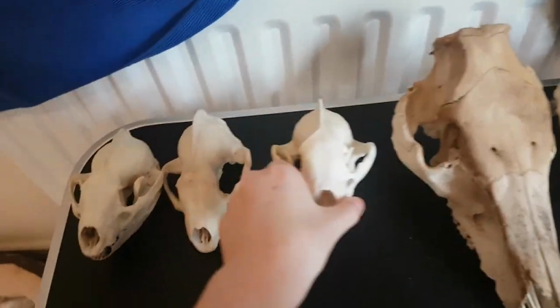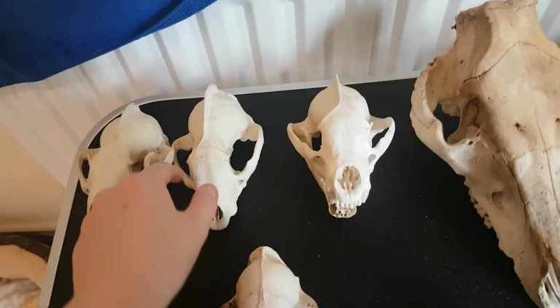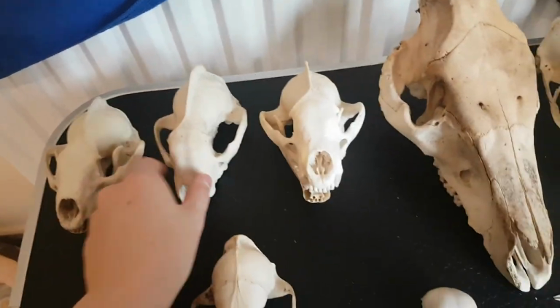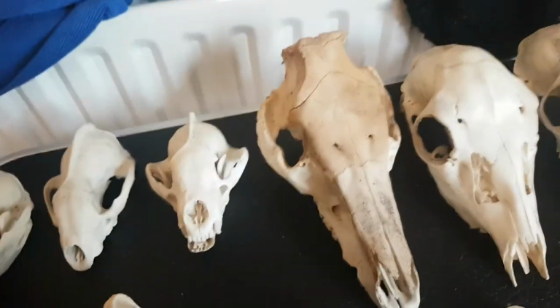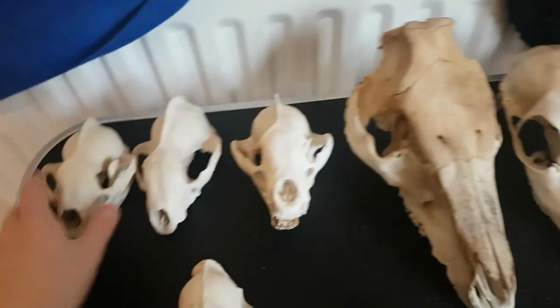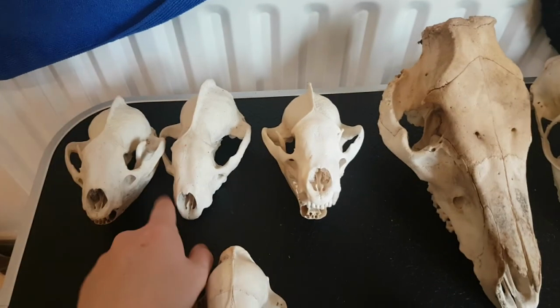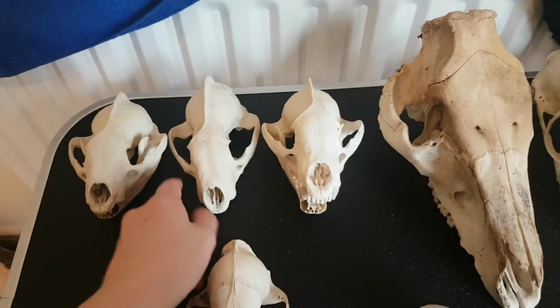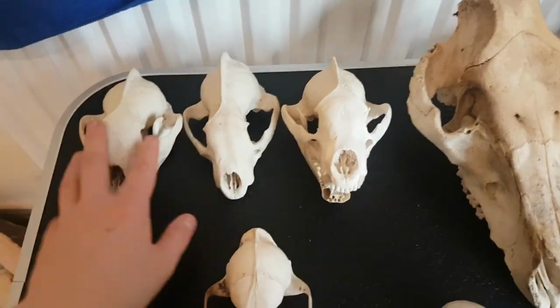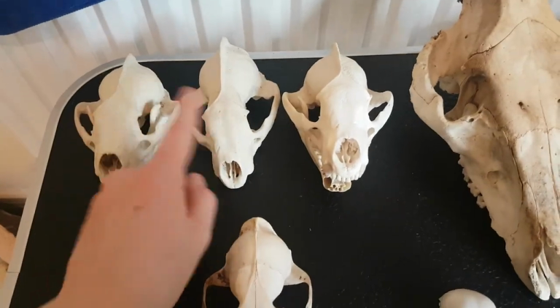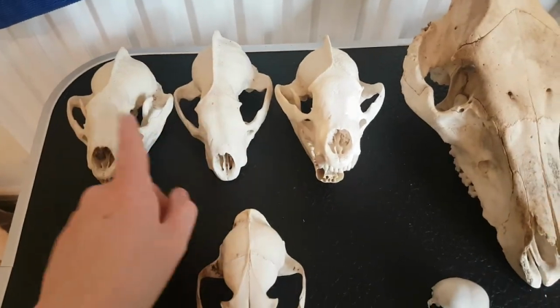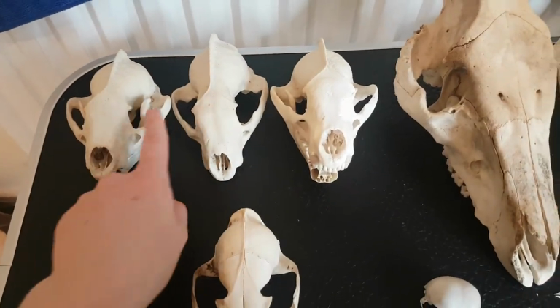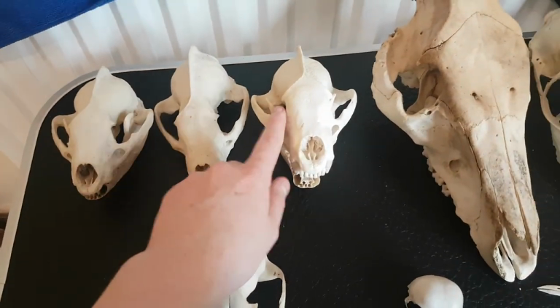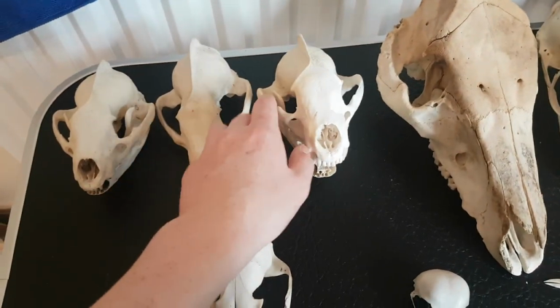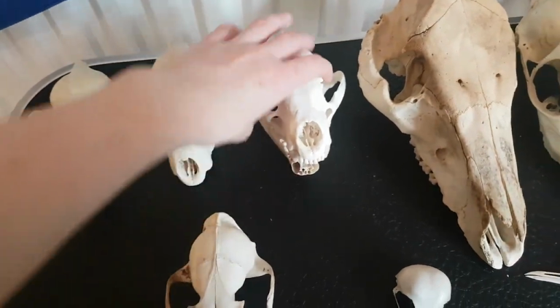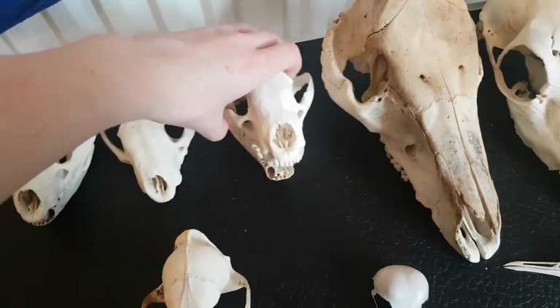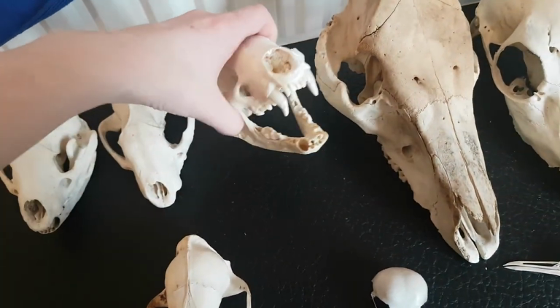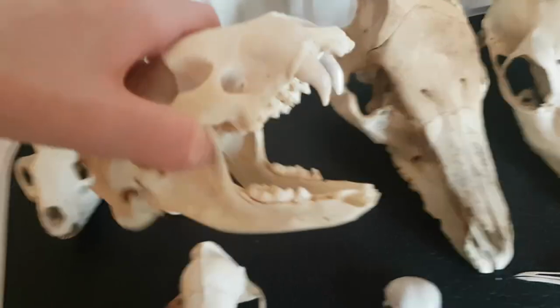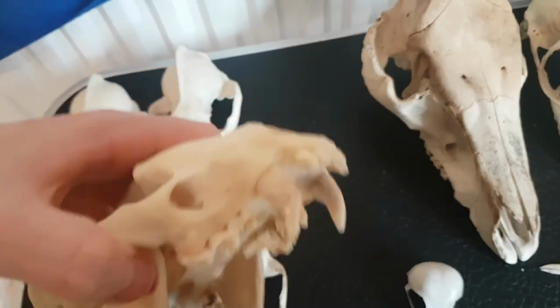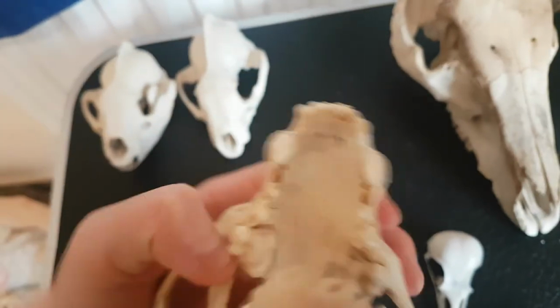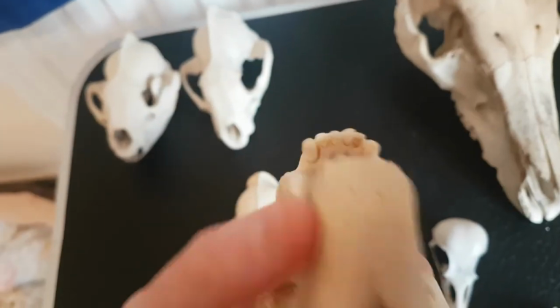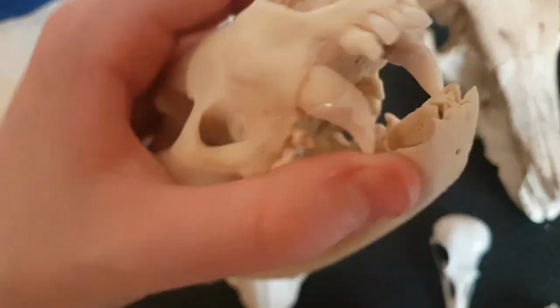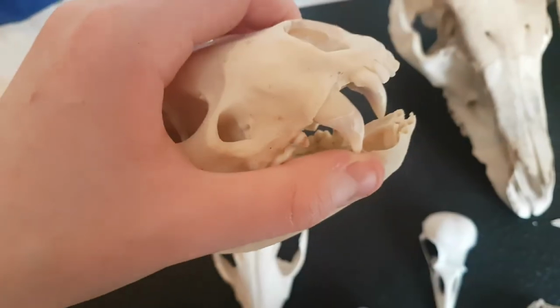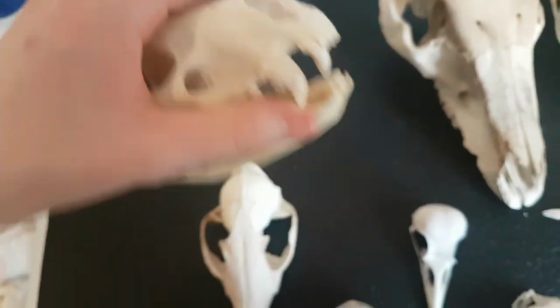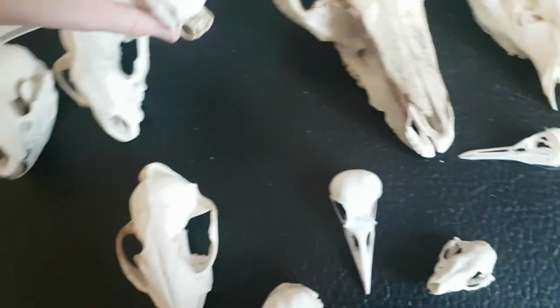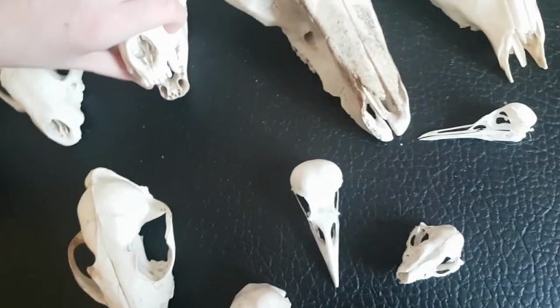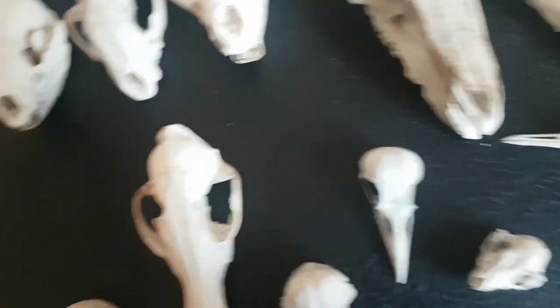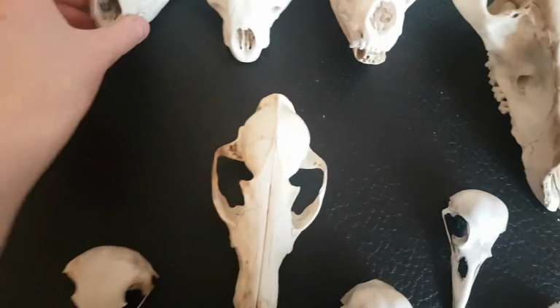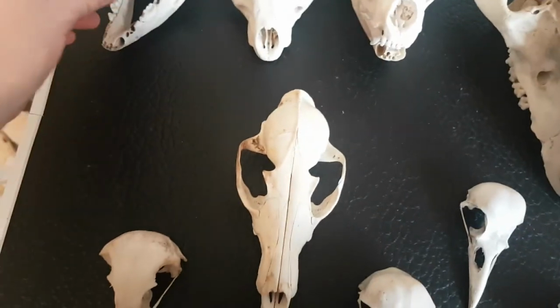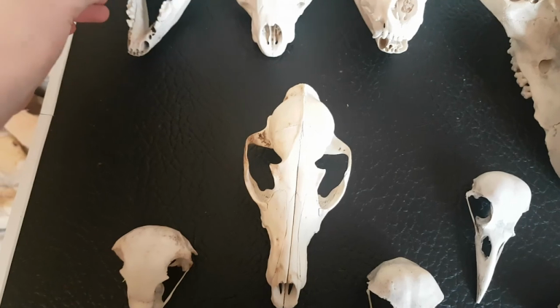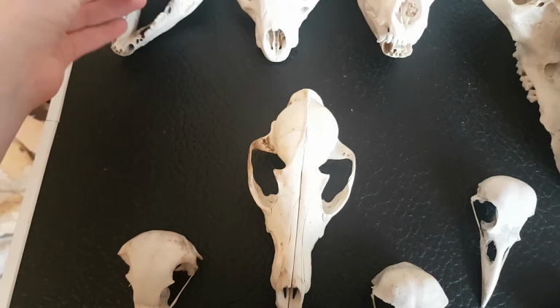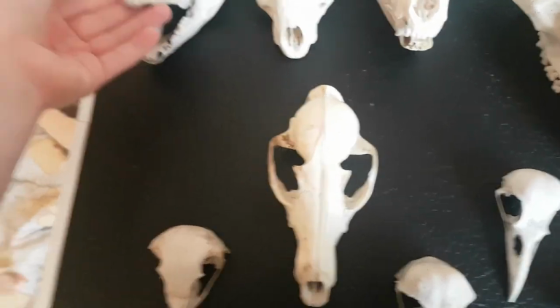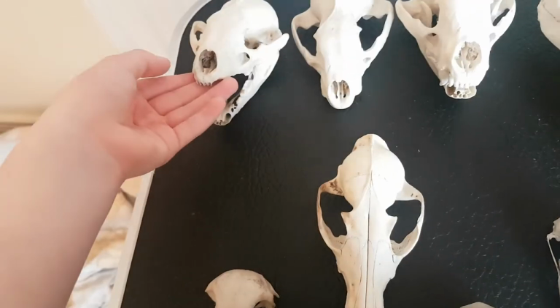I've also got some other skulls upstairs but they're the same as these. So these three are badger skulls - this one's got some nice teeth on it. And then this one's got the jaw but no canines.